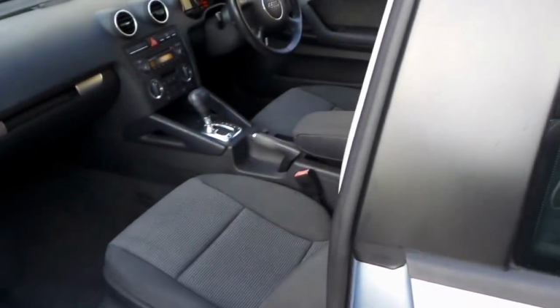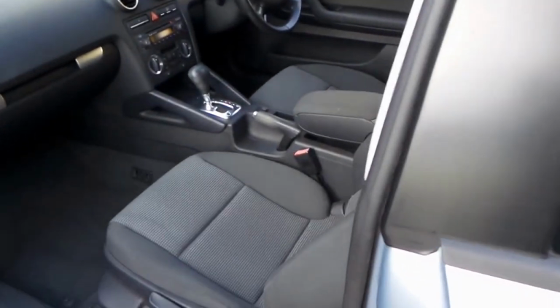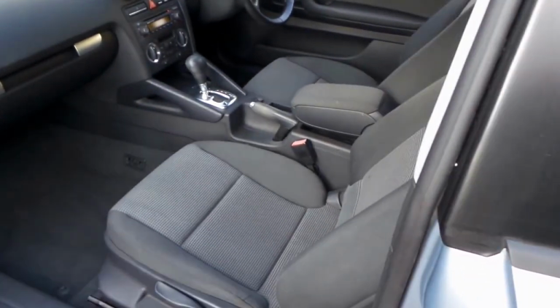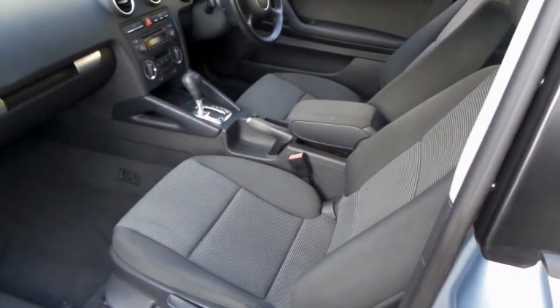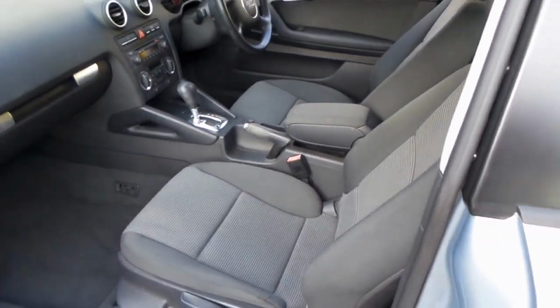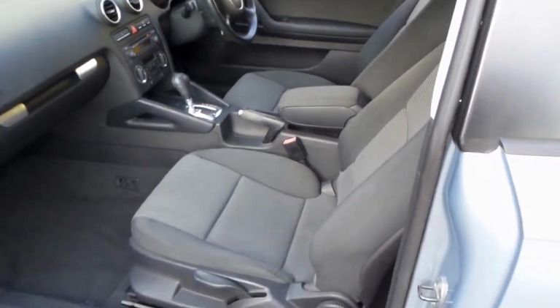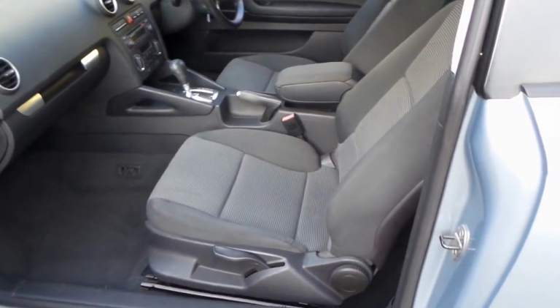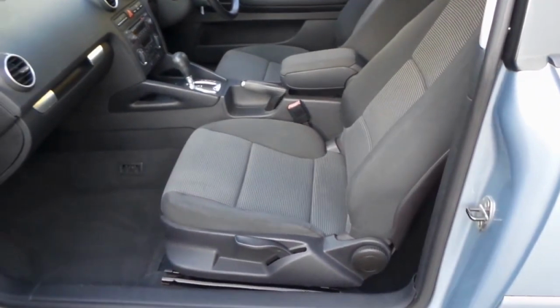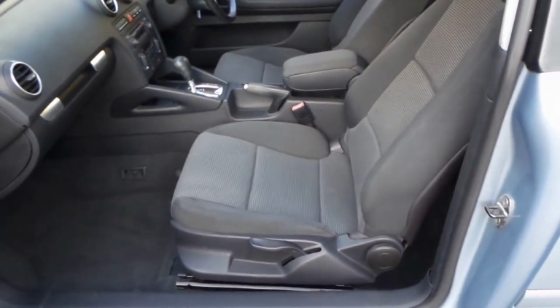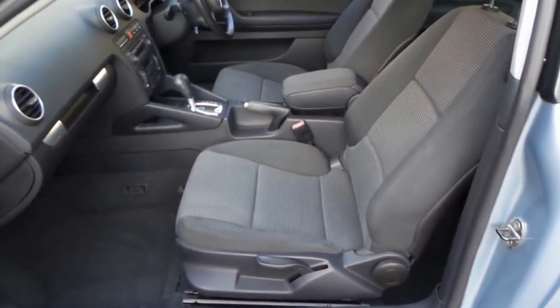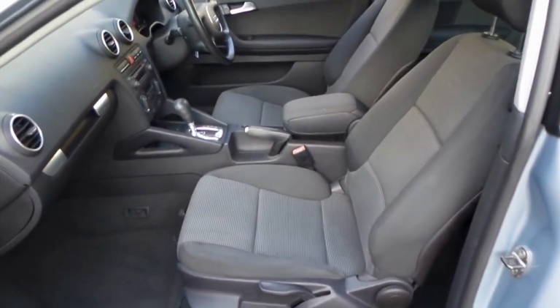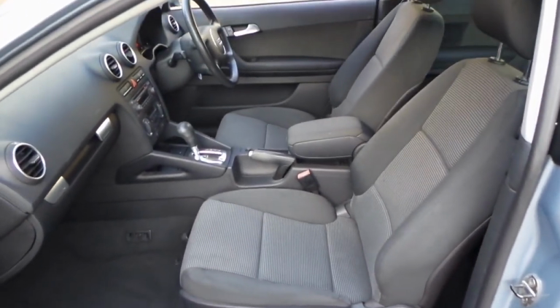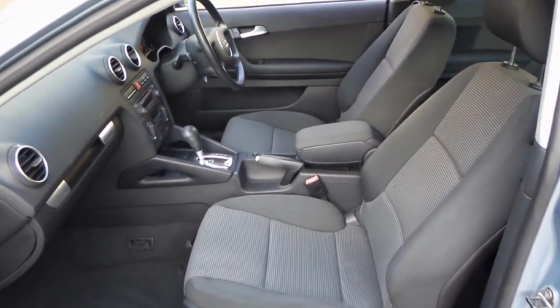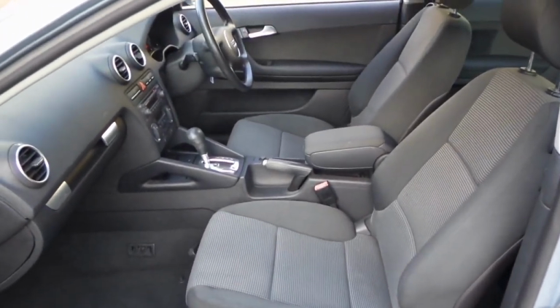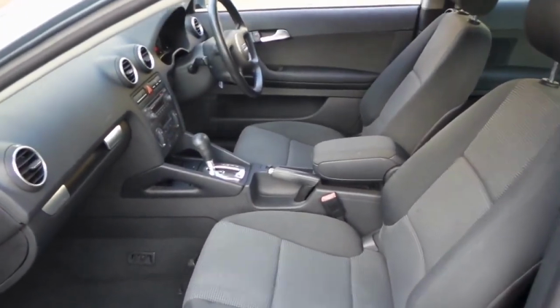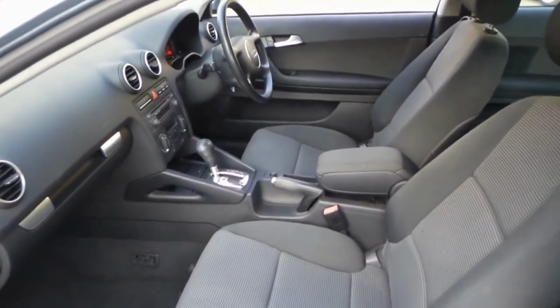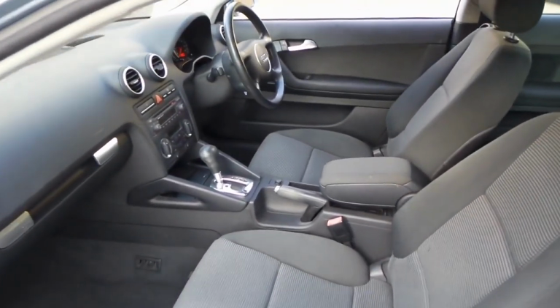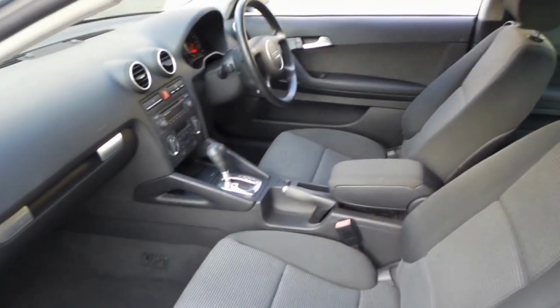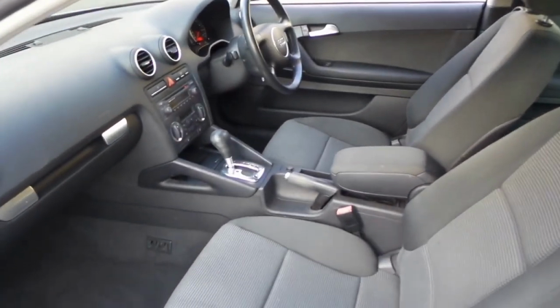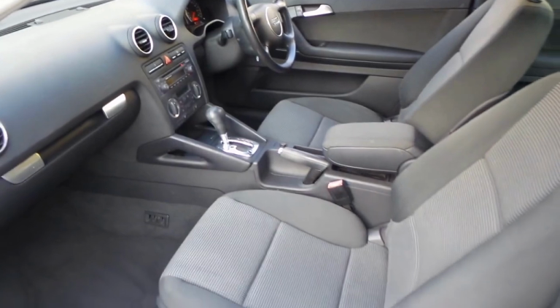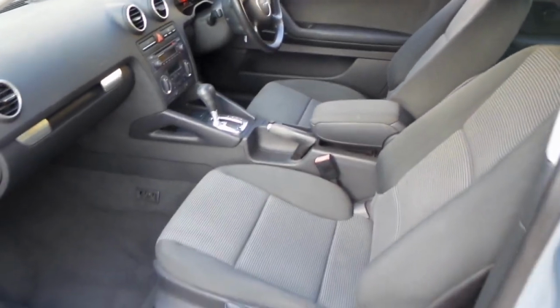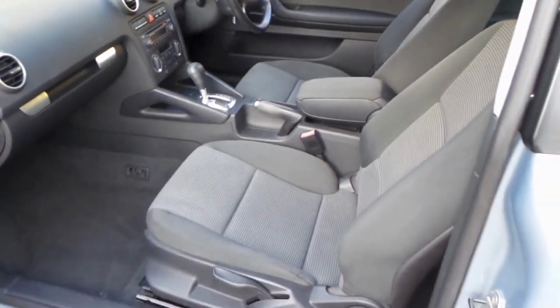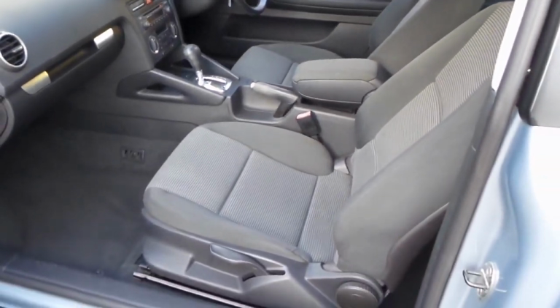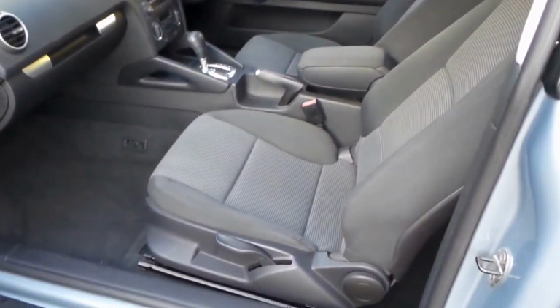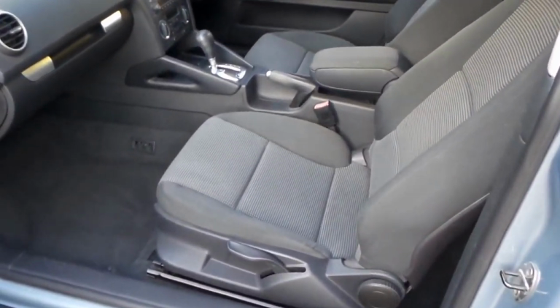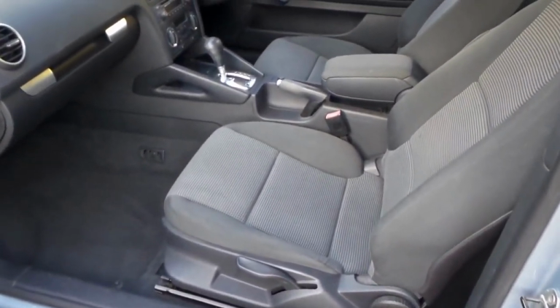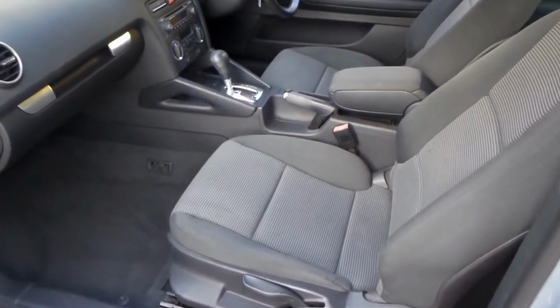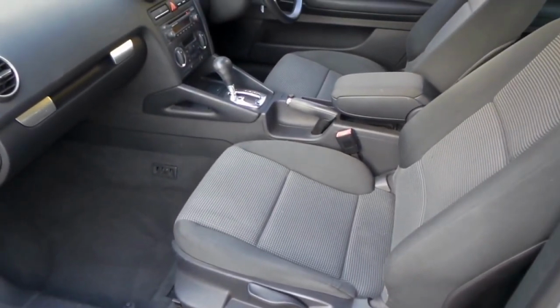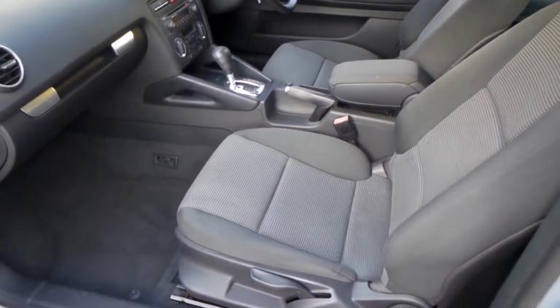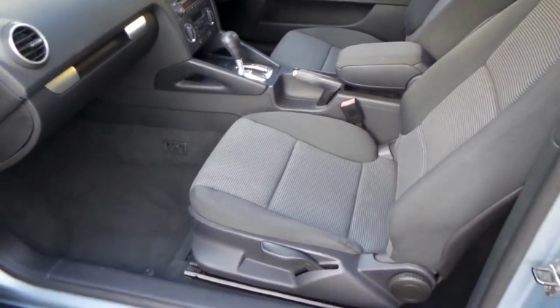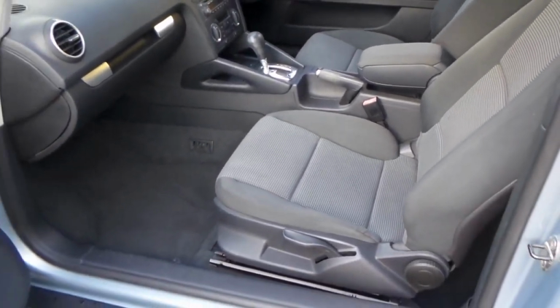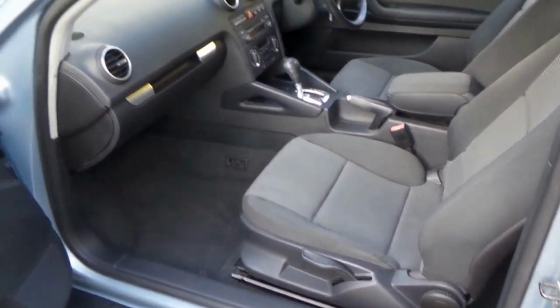It's an automatic, it's got cloth seats that actually suit this car very well — it looks very sporty. The air conditioning is nice and cold, it's got an electronic stability programme and dual airbags as well.